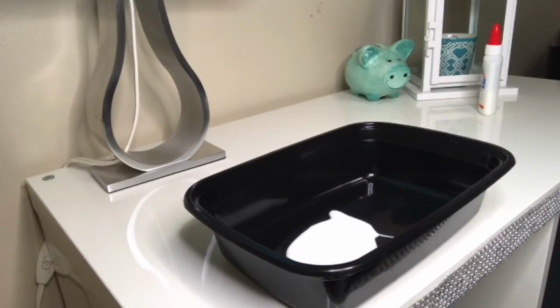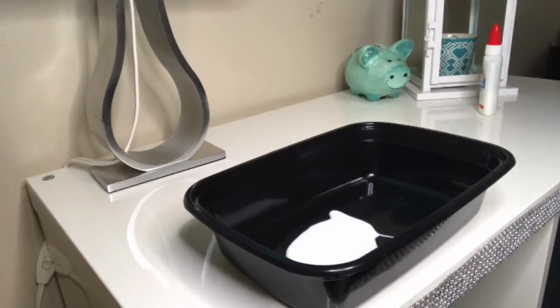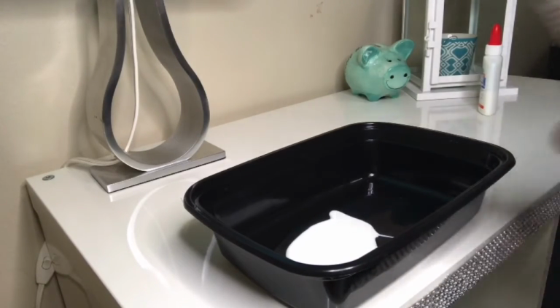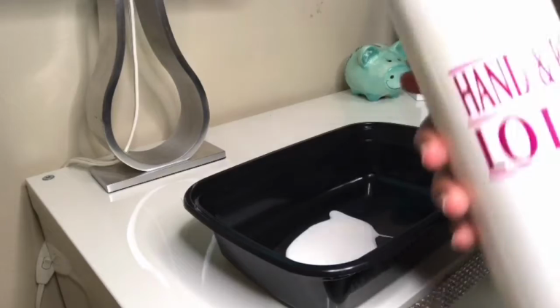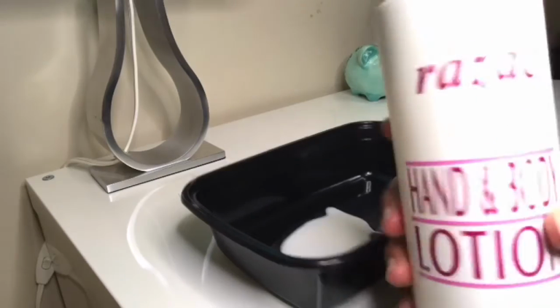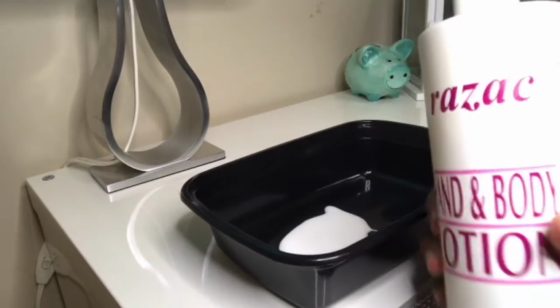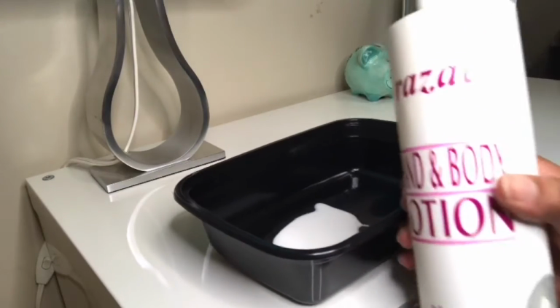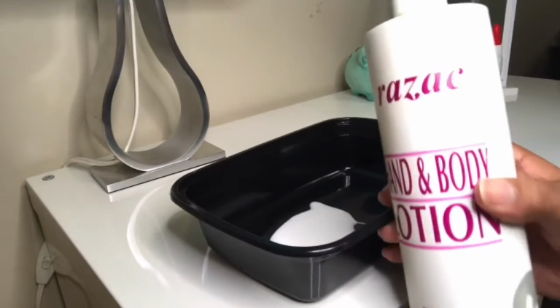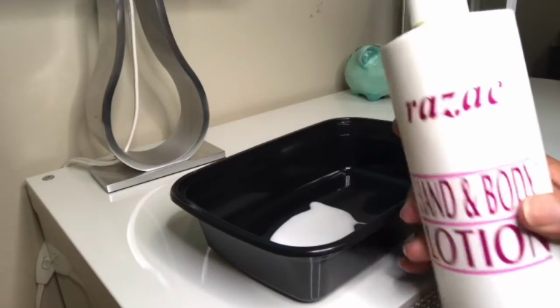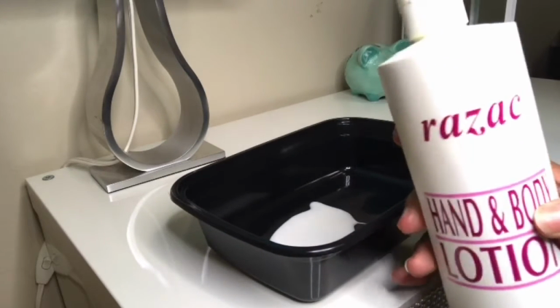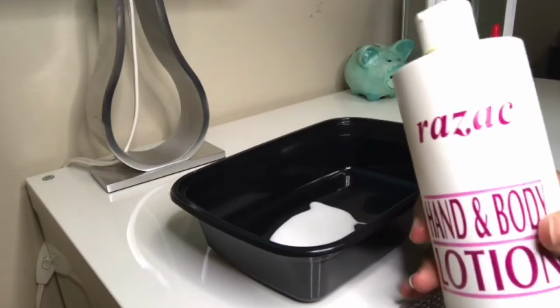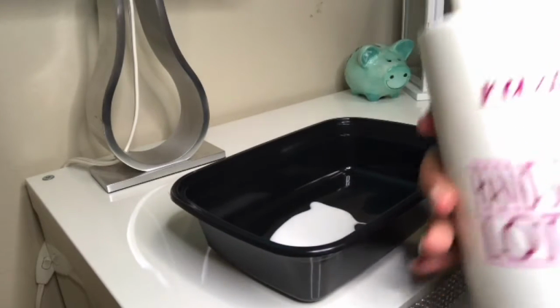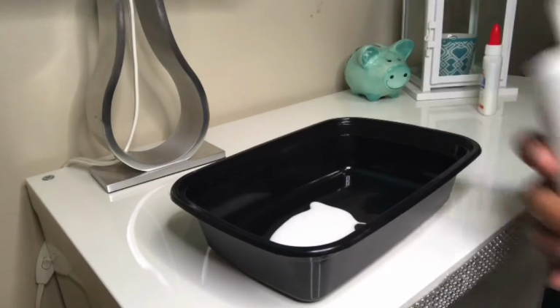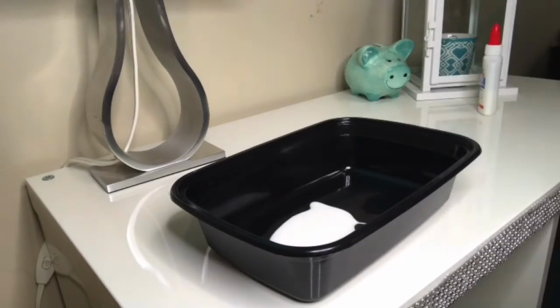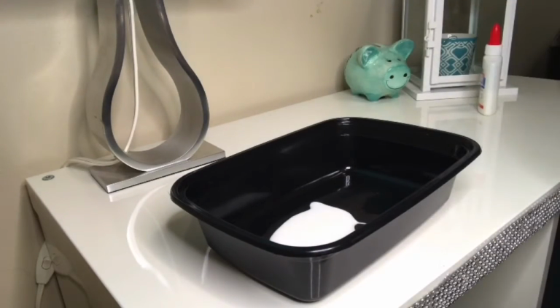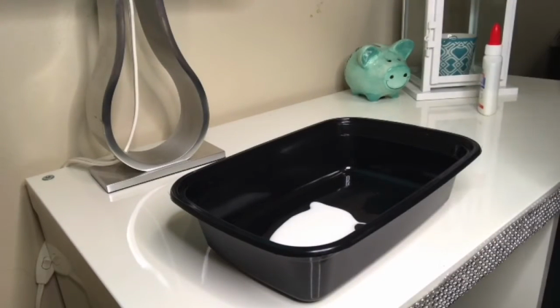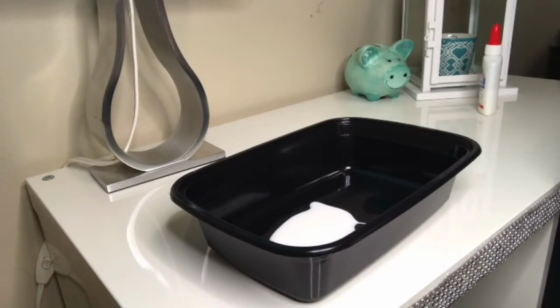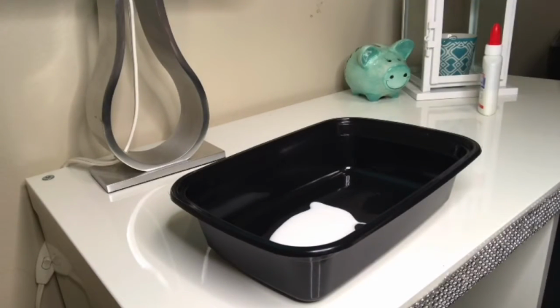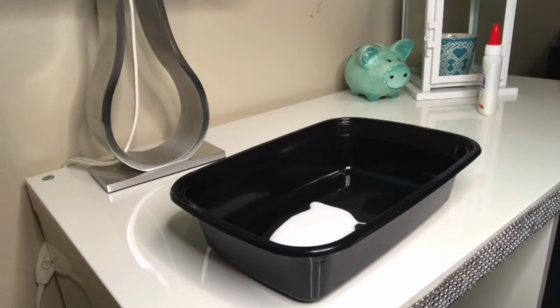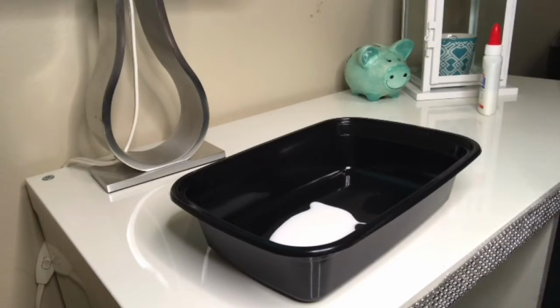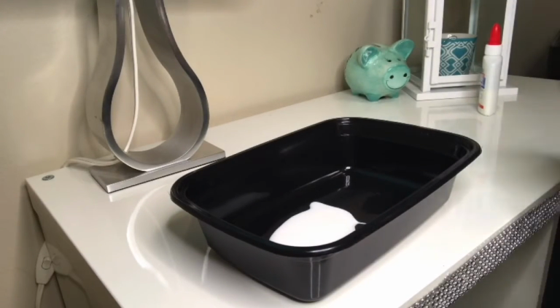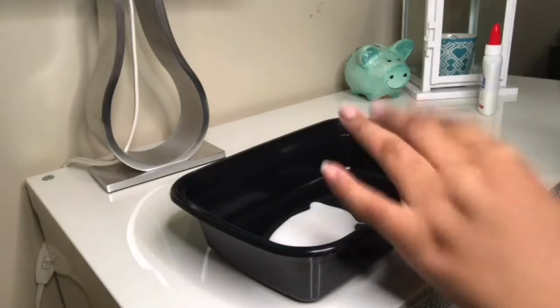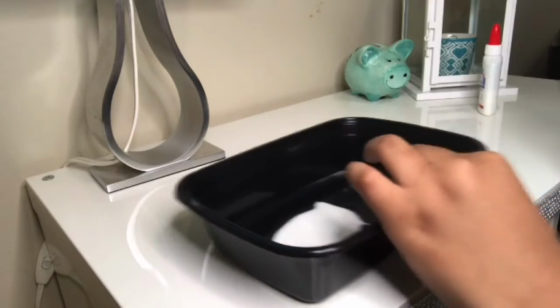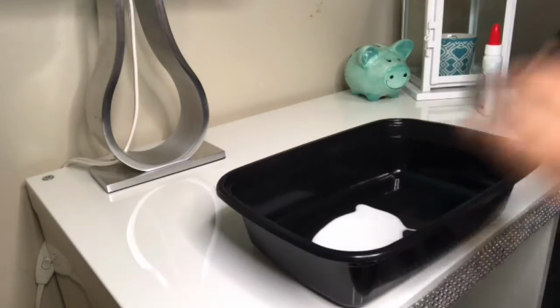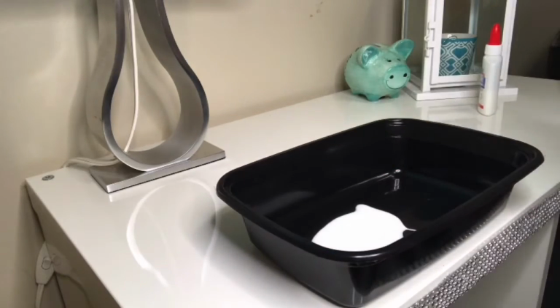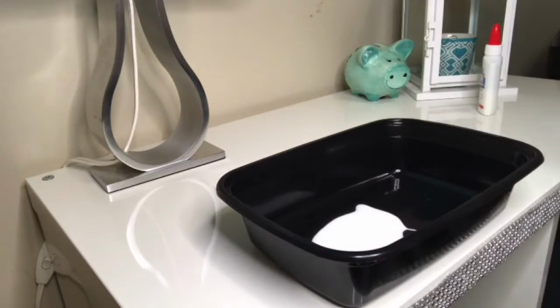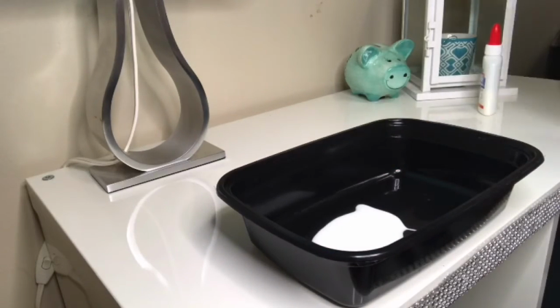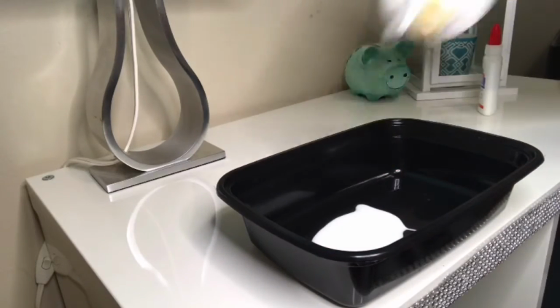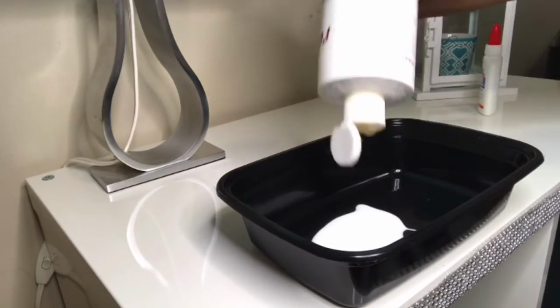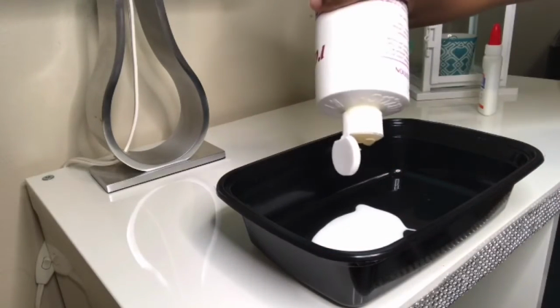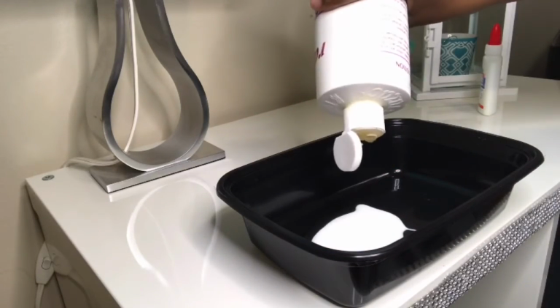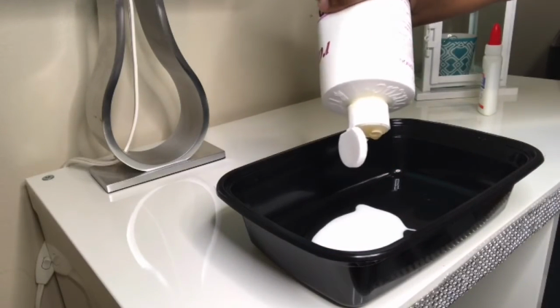Then I decided to add in some lotion because I saw other people adding in lotion, but I think mine was the wrong kind of lotion because it was a little too thick, so it wasn't really mixing in.